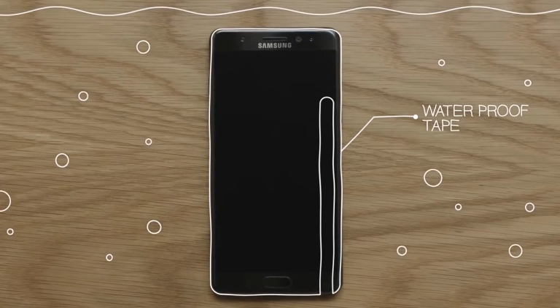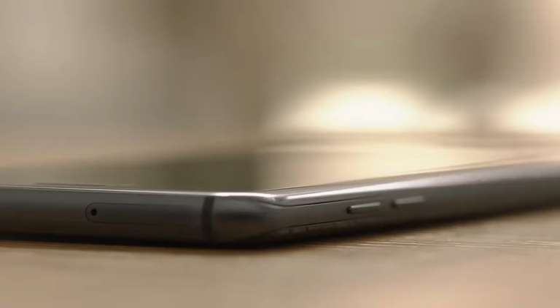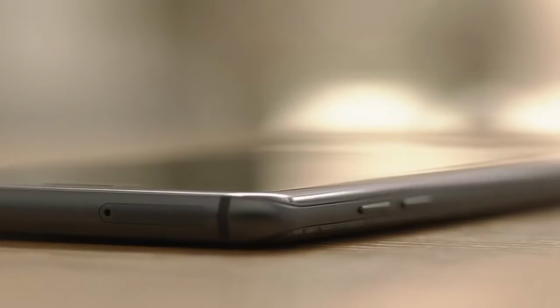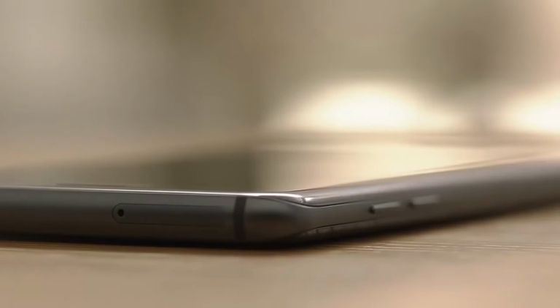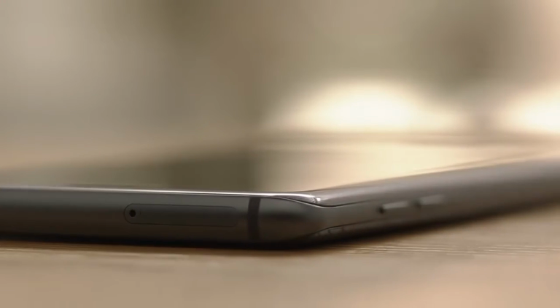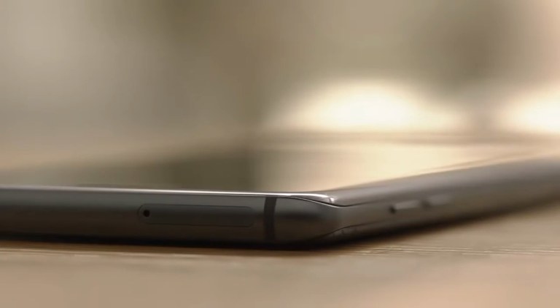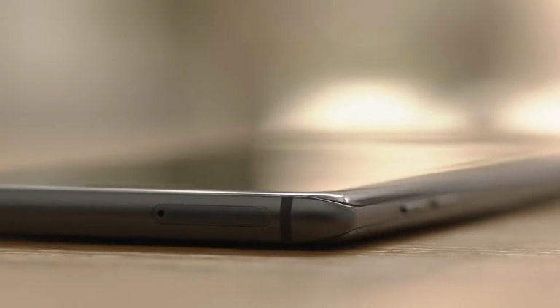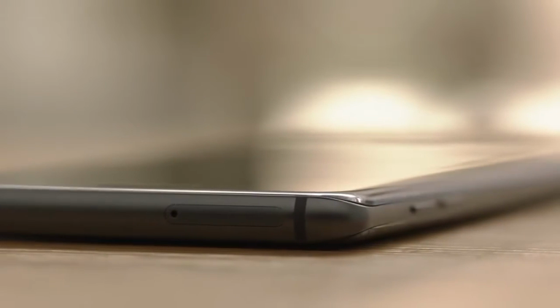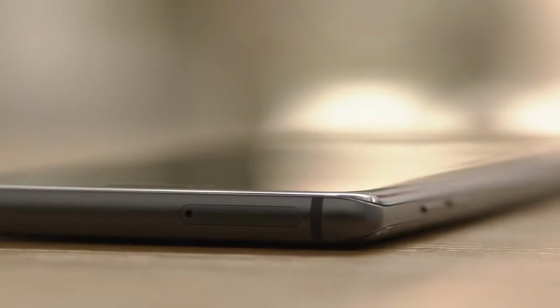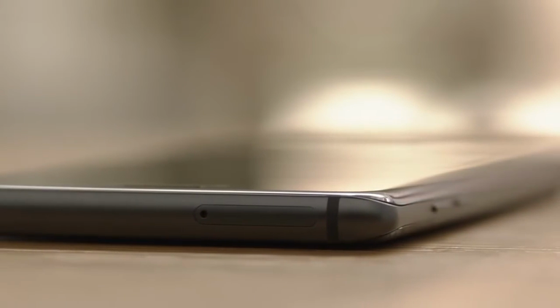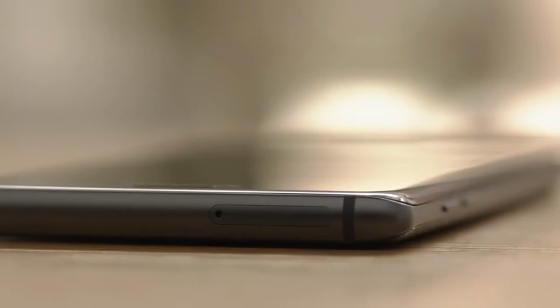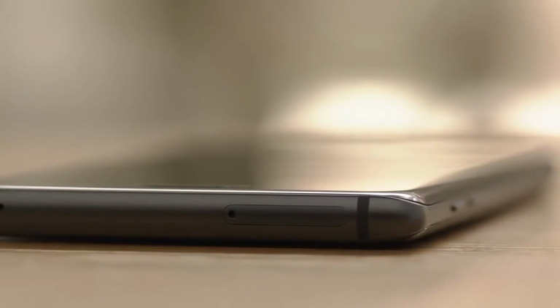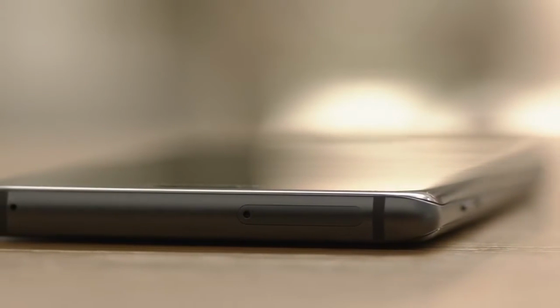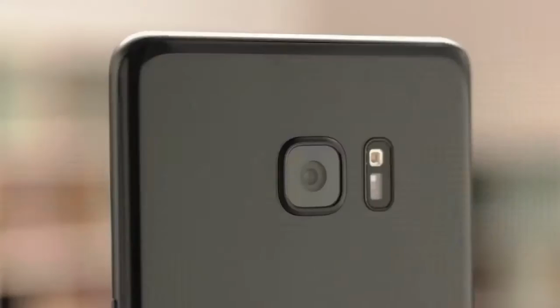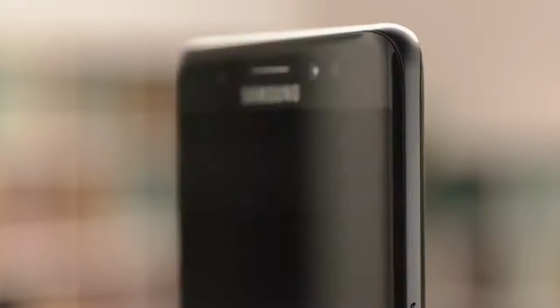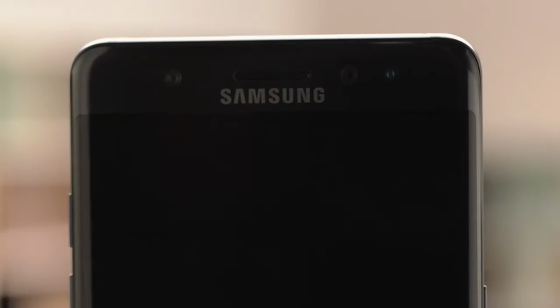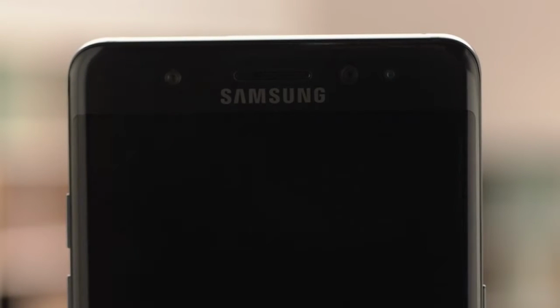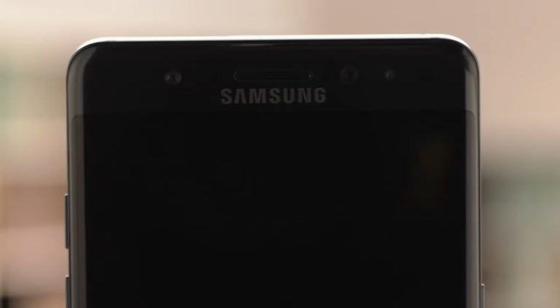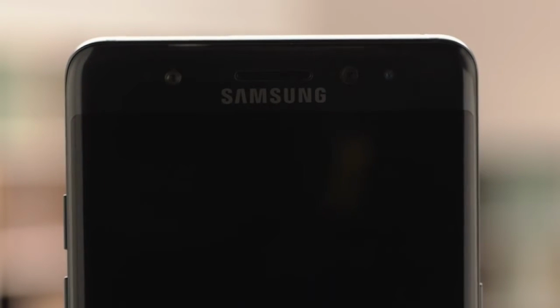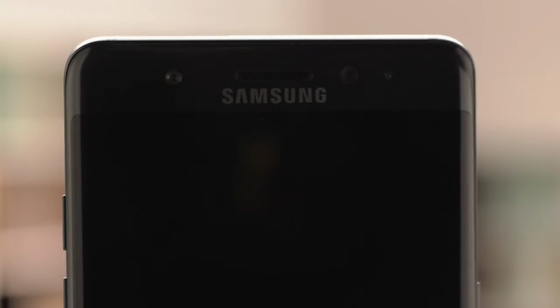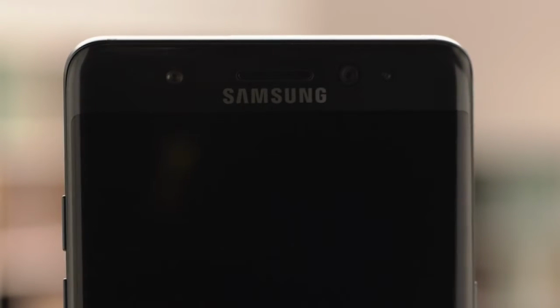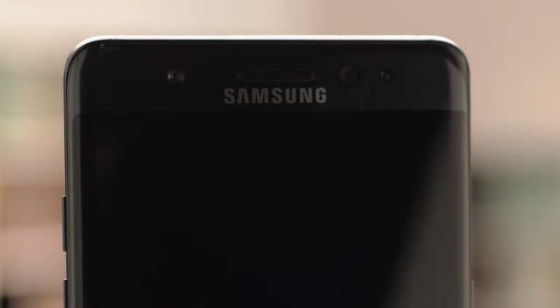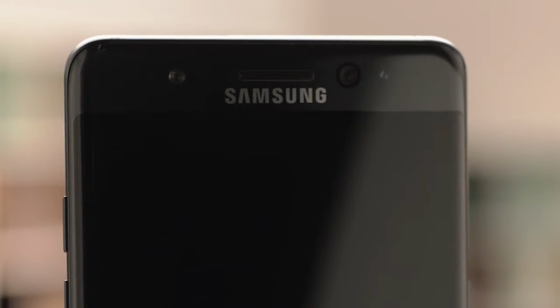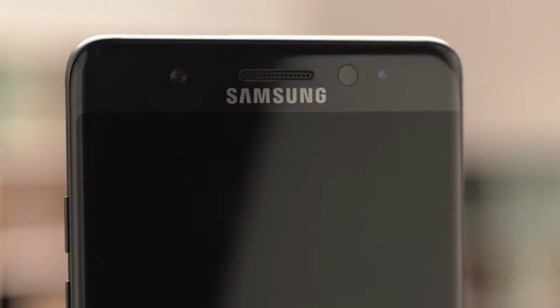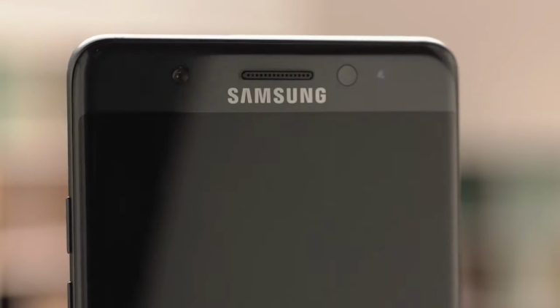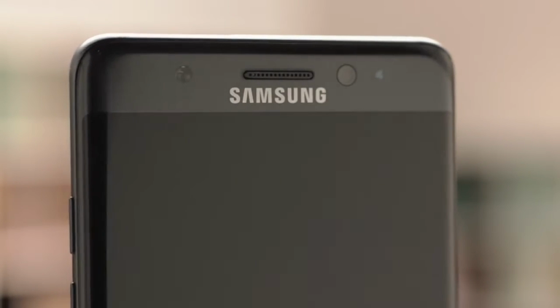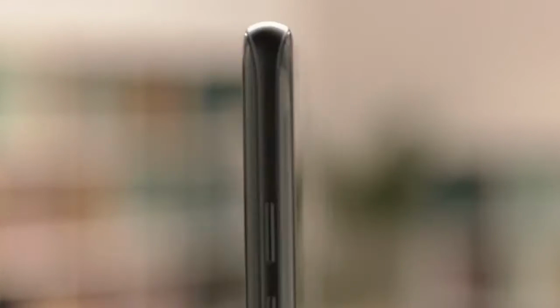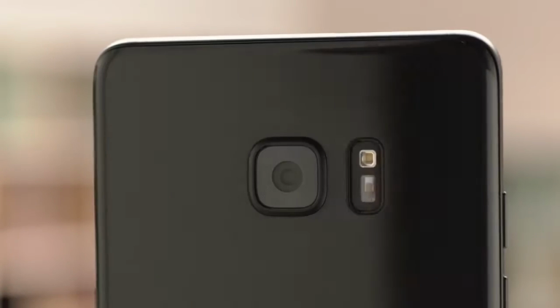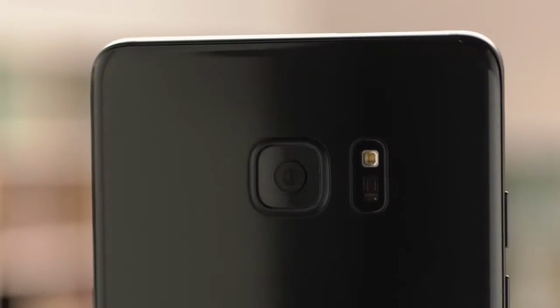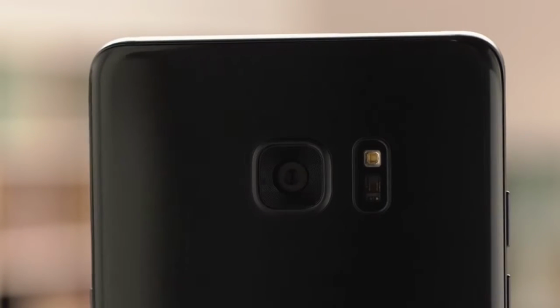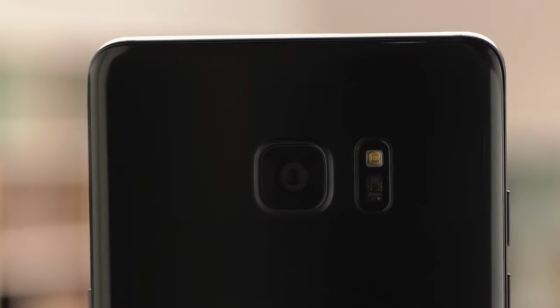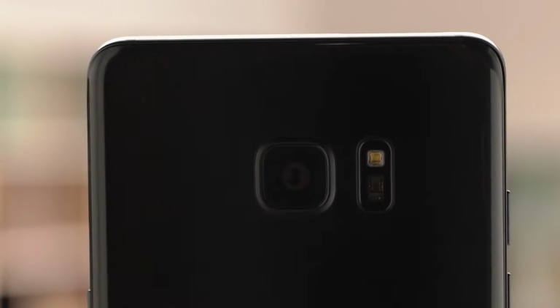From the micro-SD card to the dual-pixel camera to water resistance, the end result is simply a phone that's both strong on the inside and beautiful on the outside.